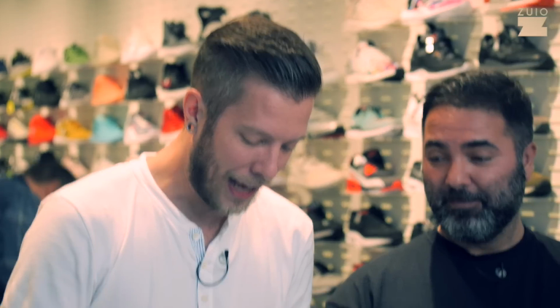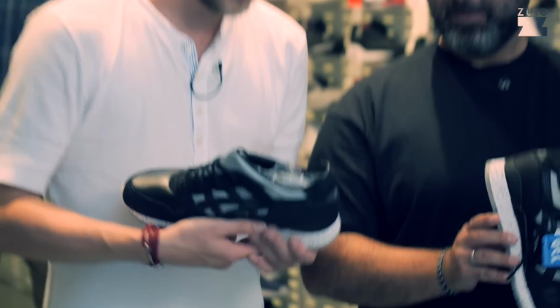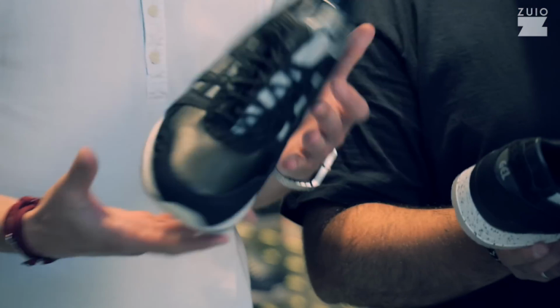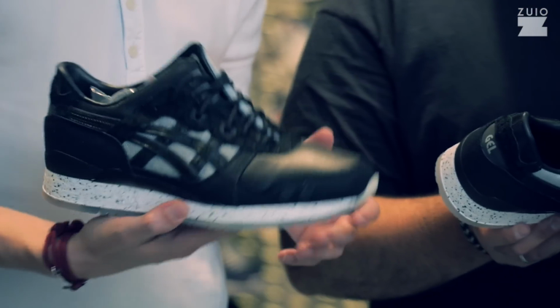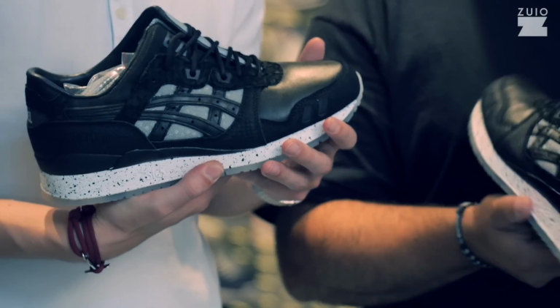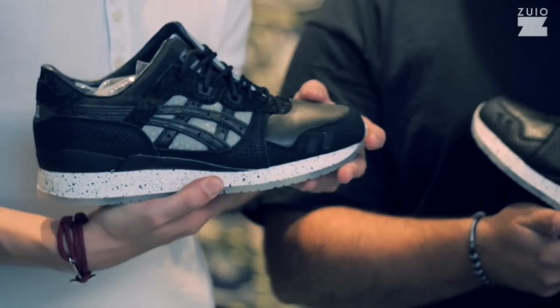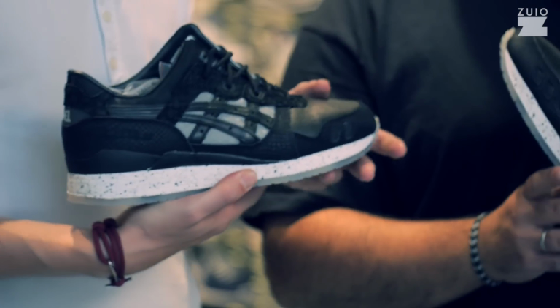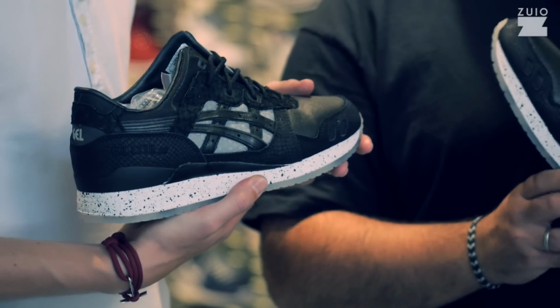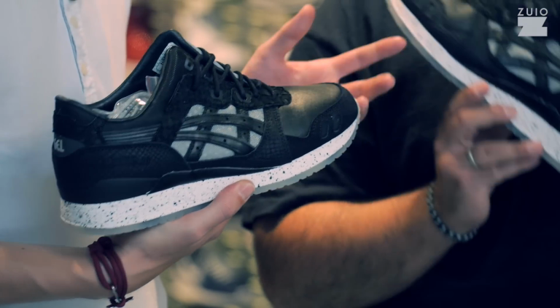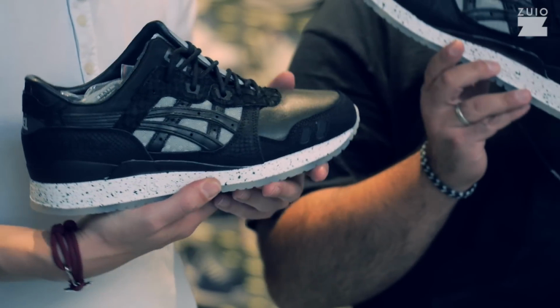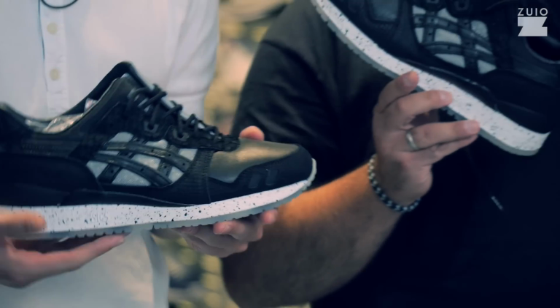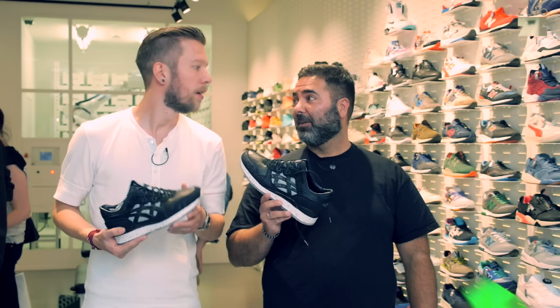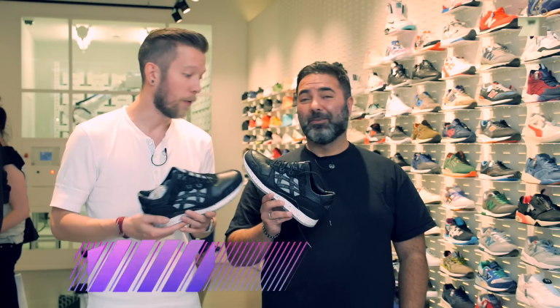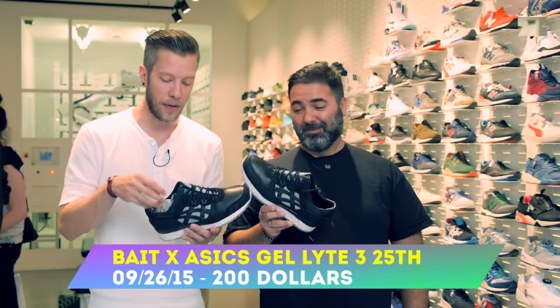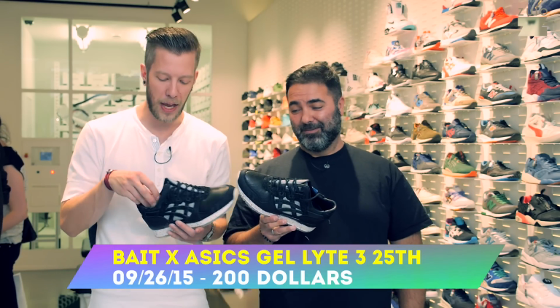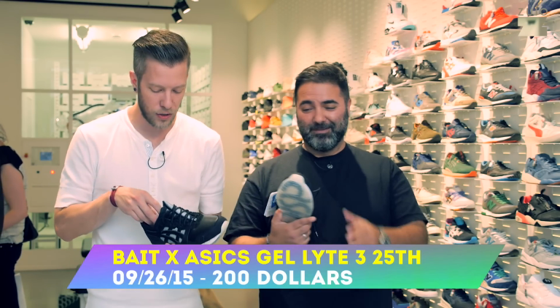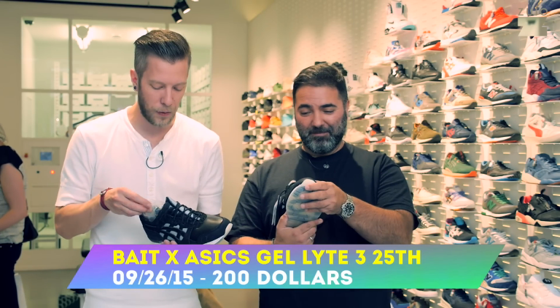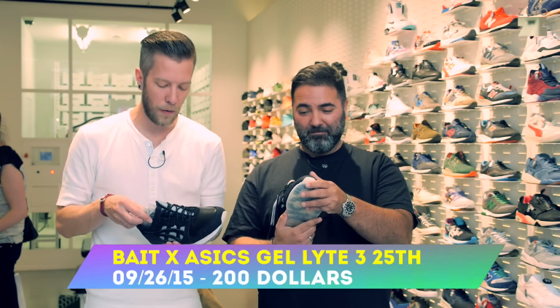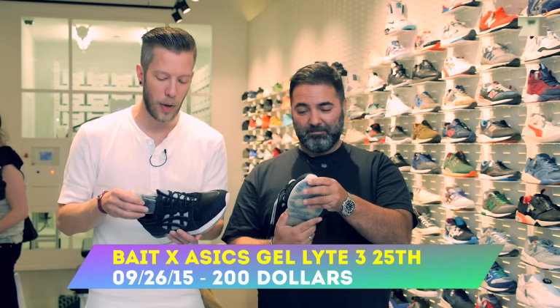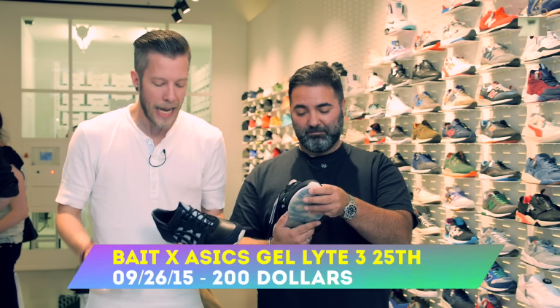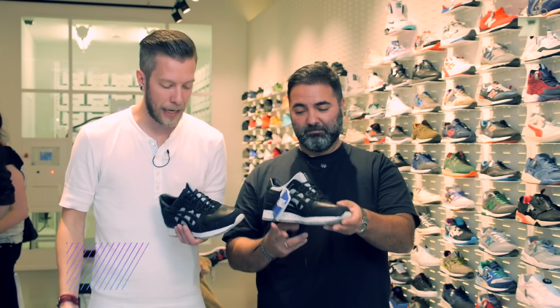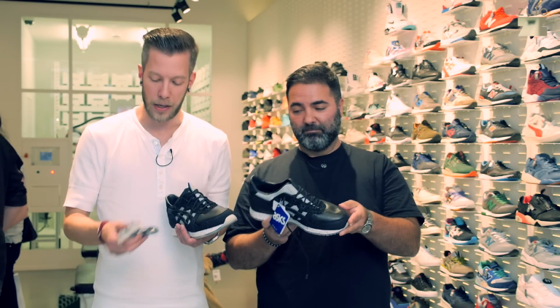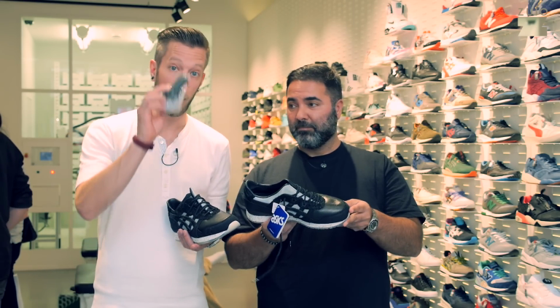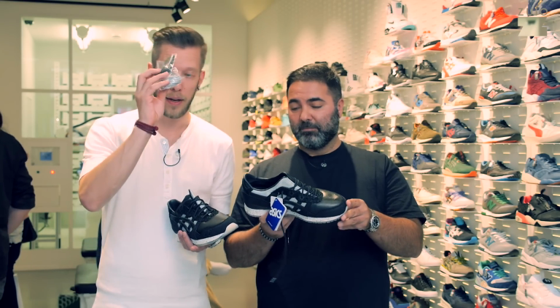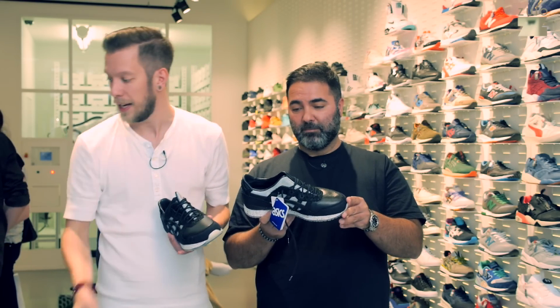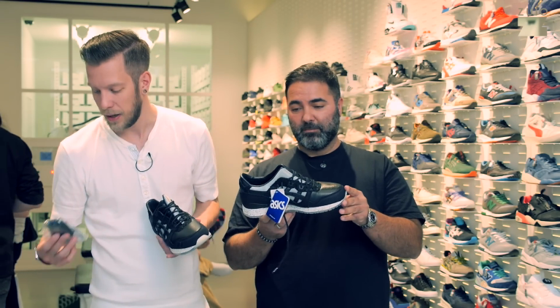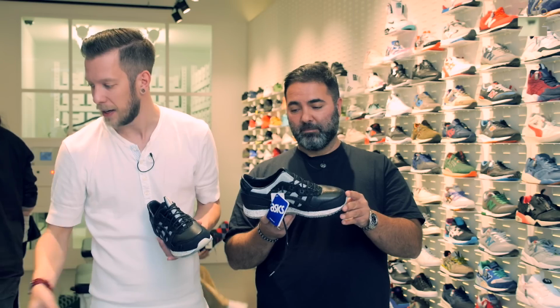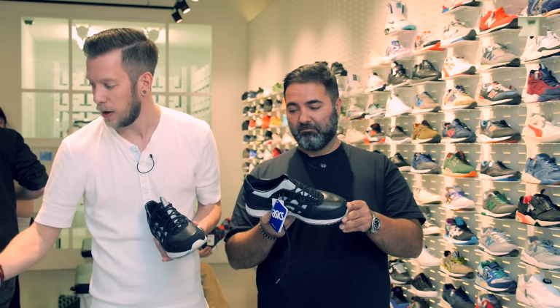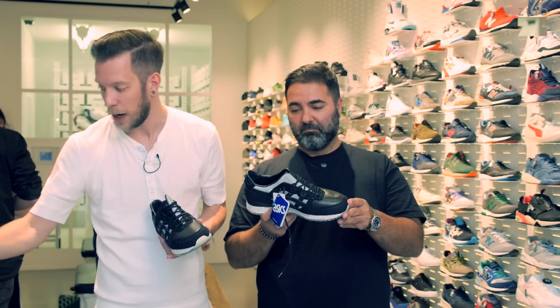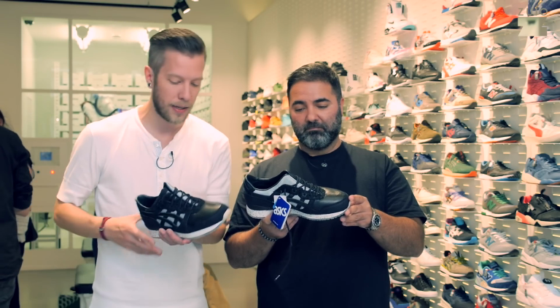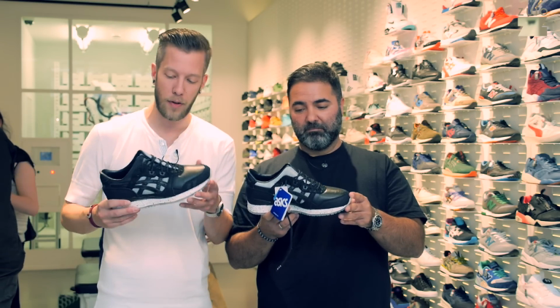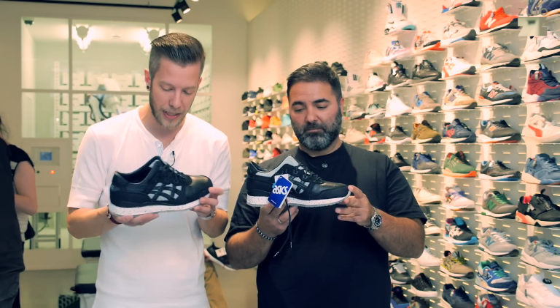This time it's the Bait Jailite Street Nightmare — for the 25th anniversary of this silhouette. It comes along with additional laces in black and silver: black waxed and silver rope laces.